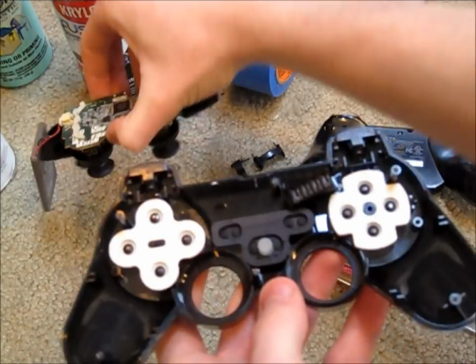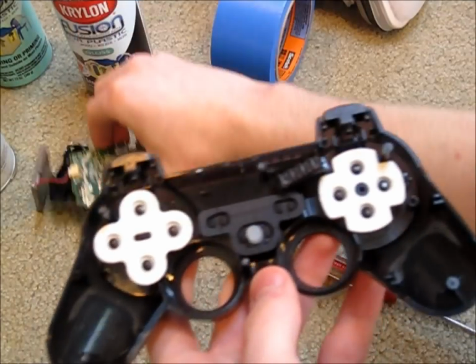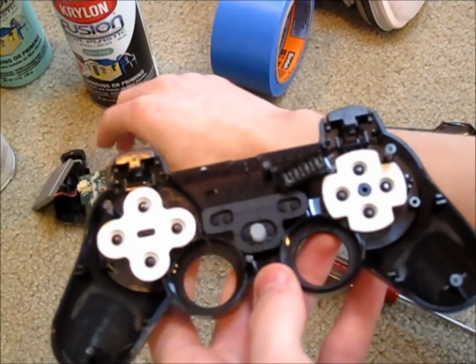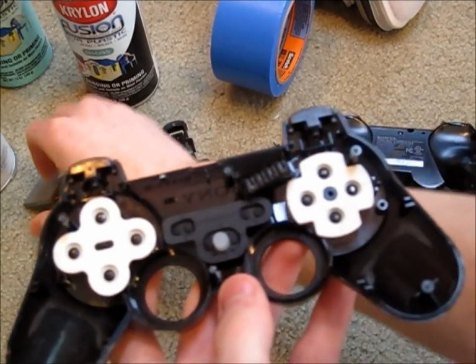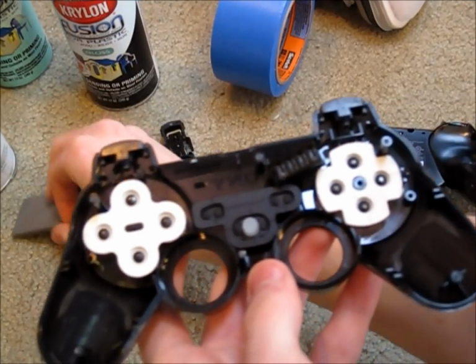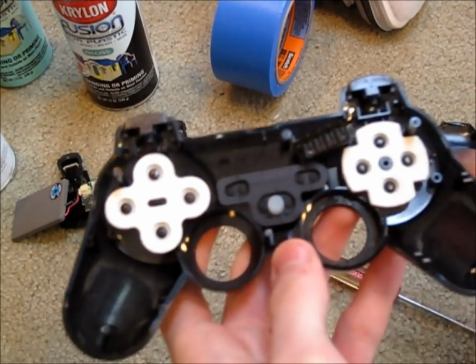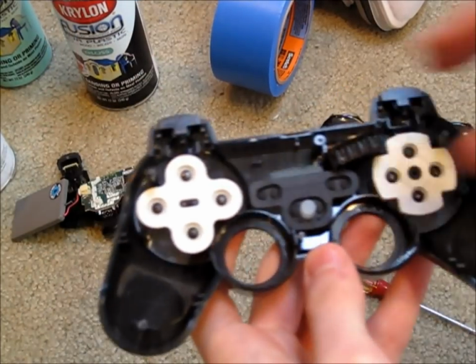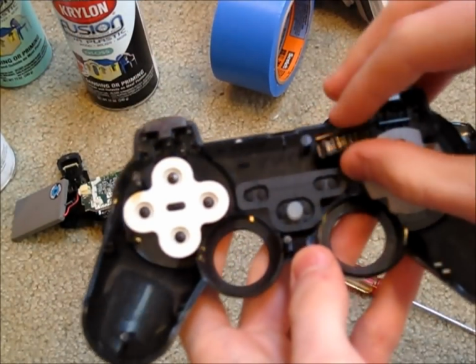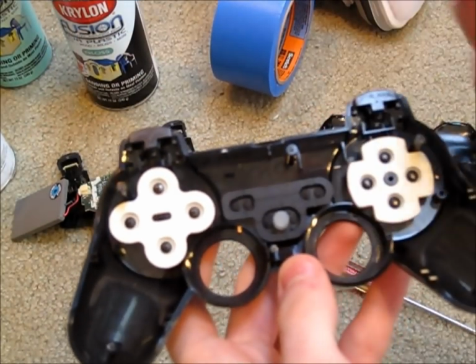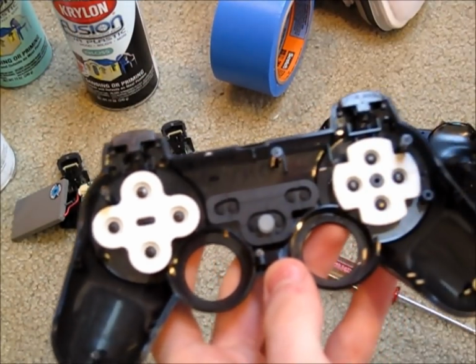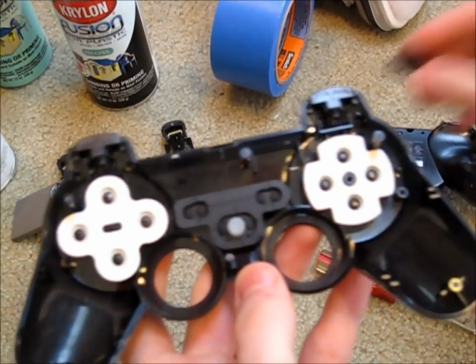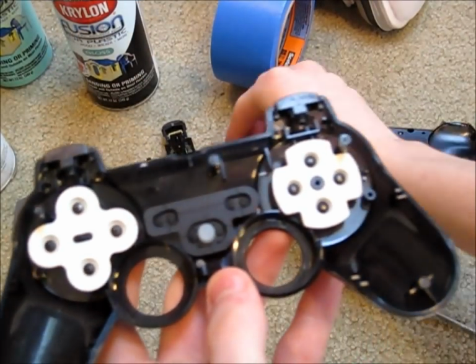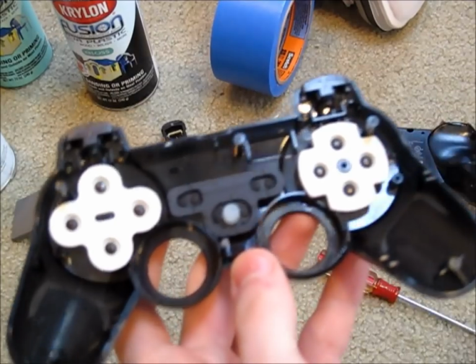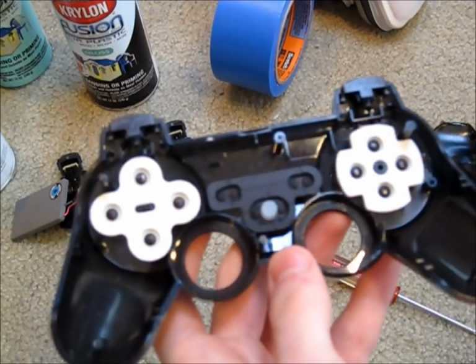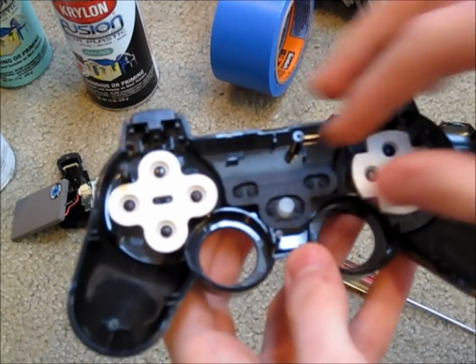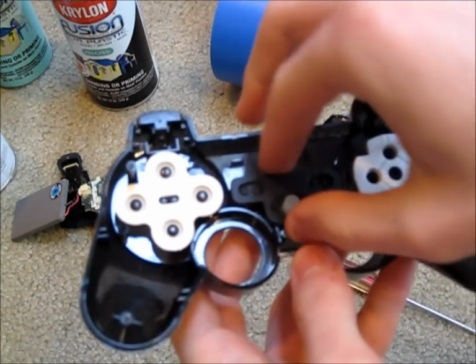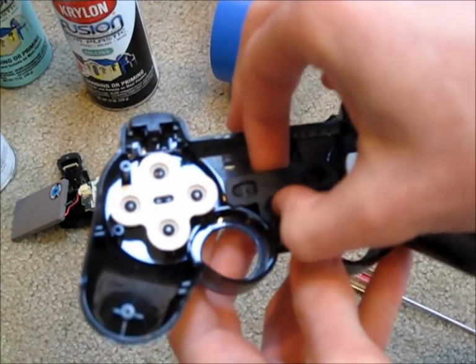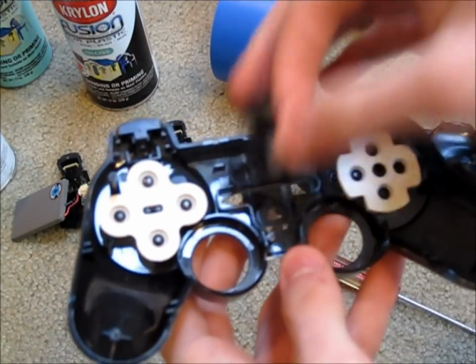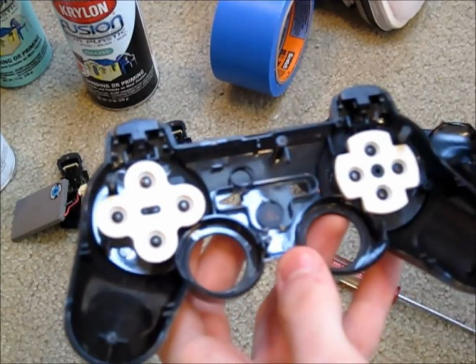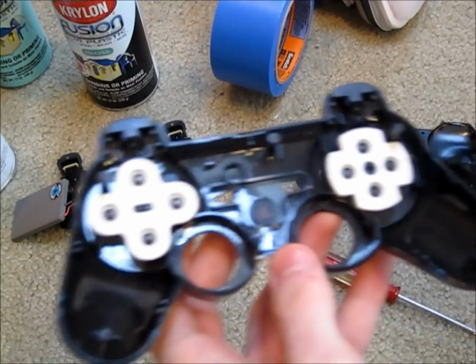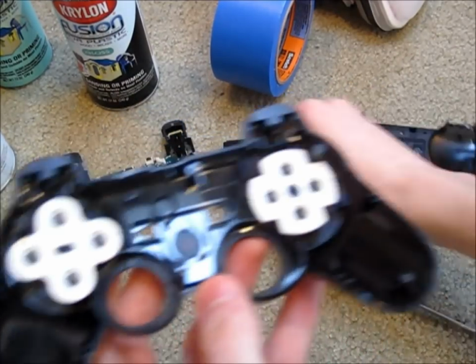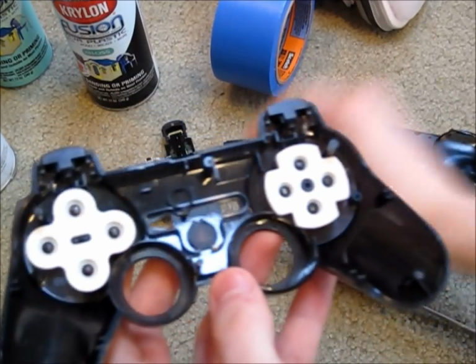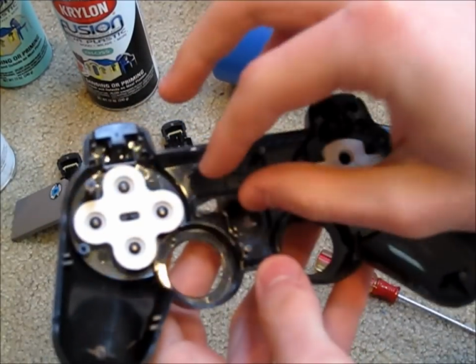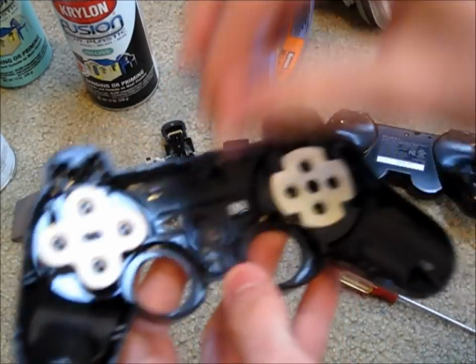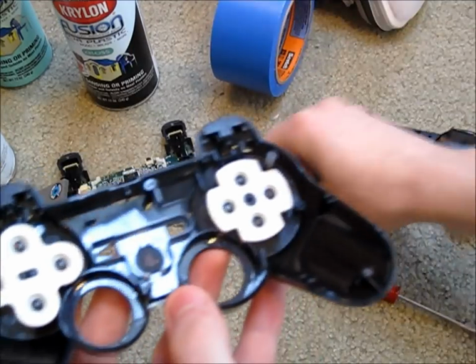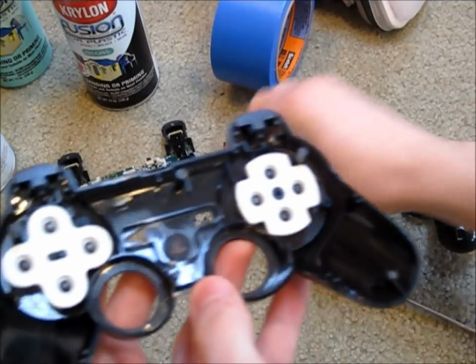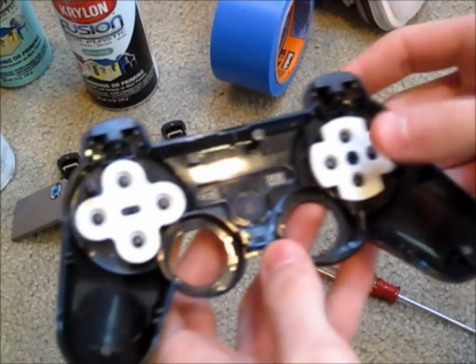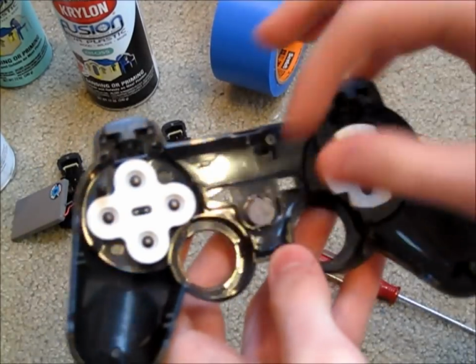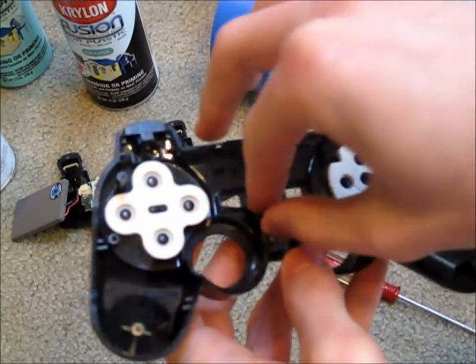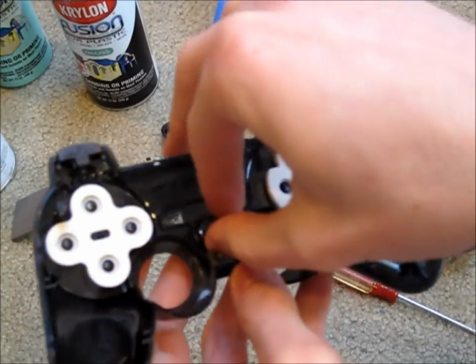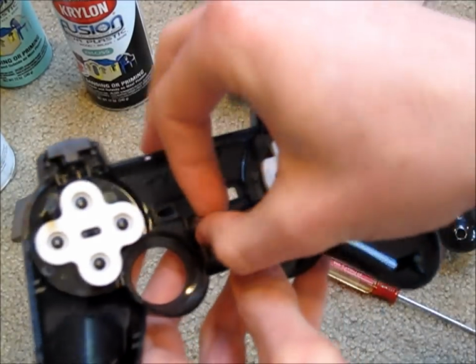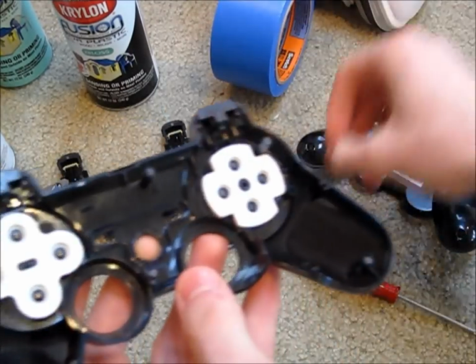That will also come out with the triggers. And then you can take out the piece for the LED lights, and then just take out the rest of the controller. Make sure that you don't lose anything — keep everything in a safe spot because you will be needing it again.